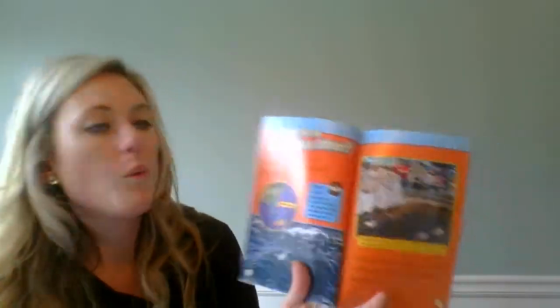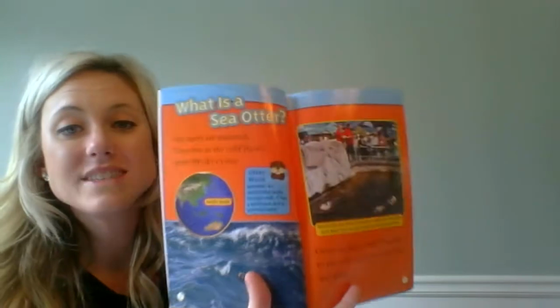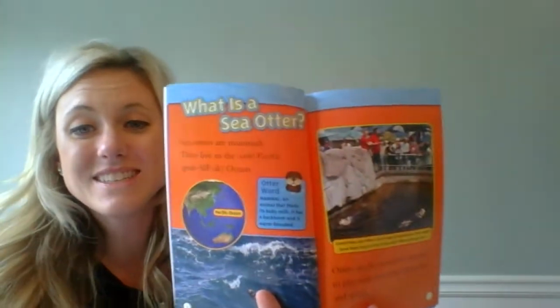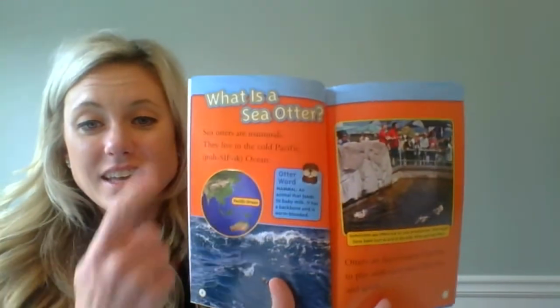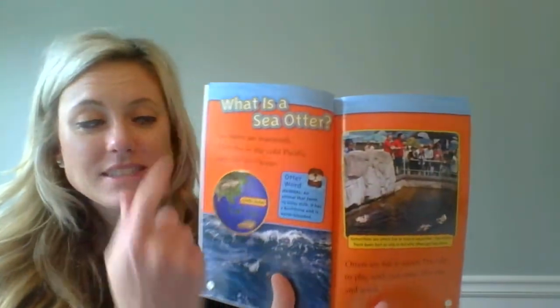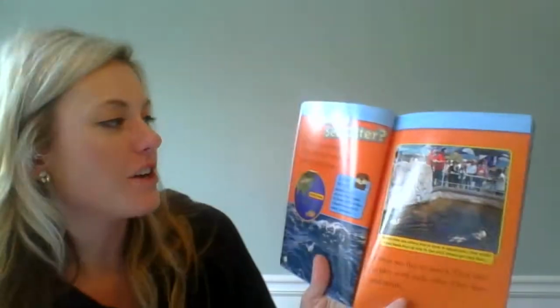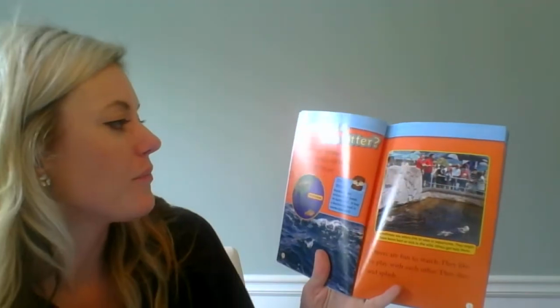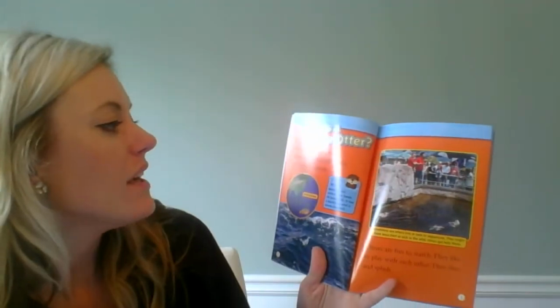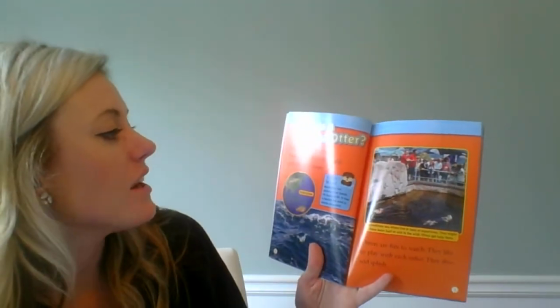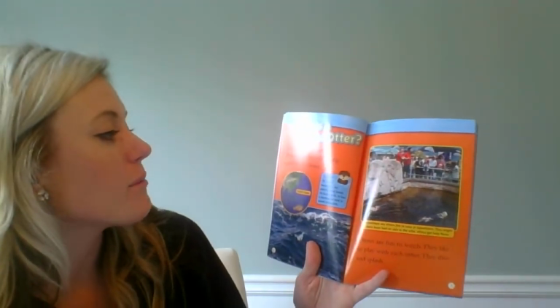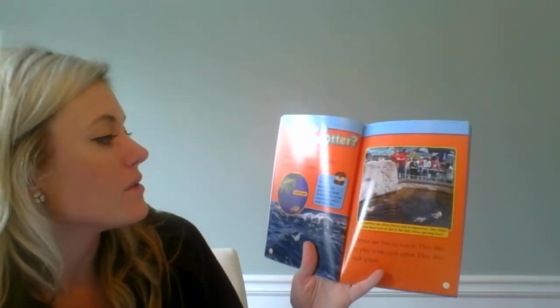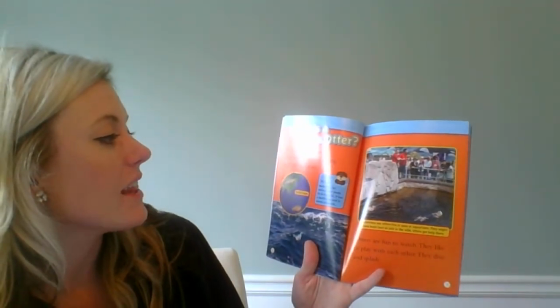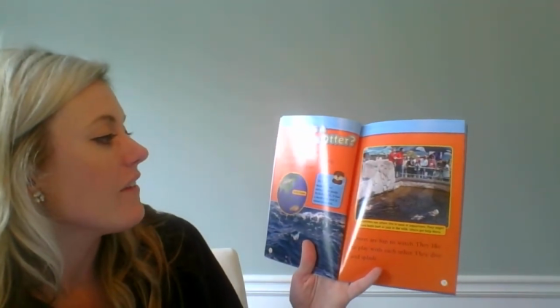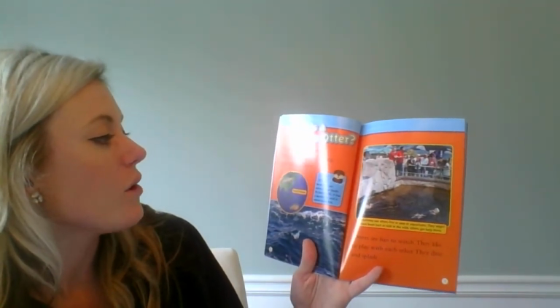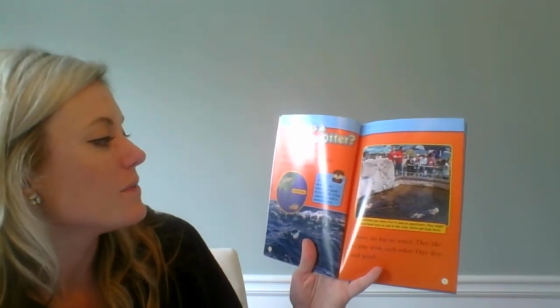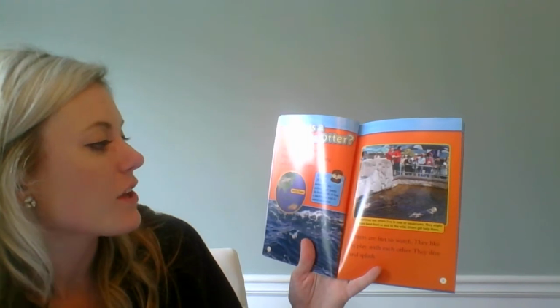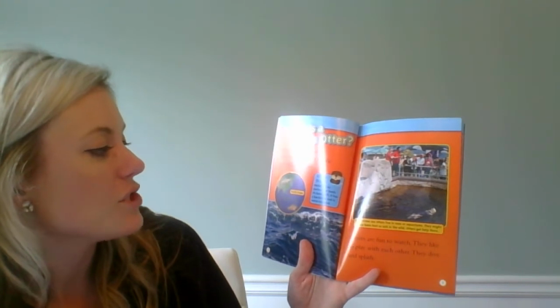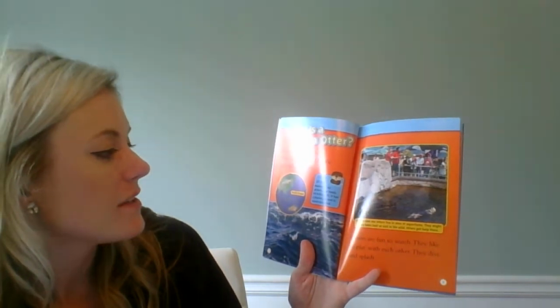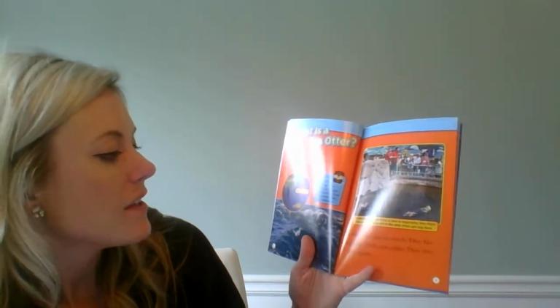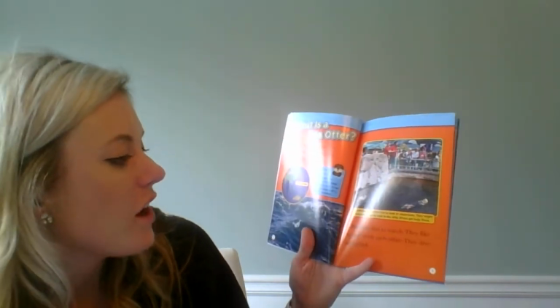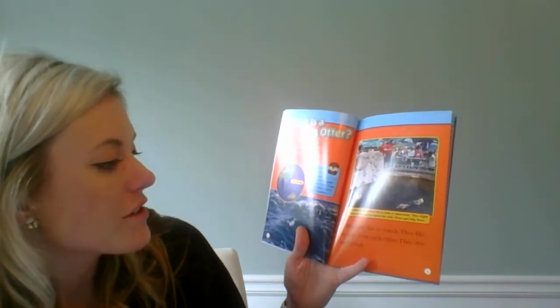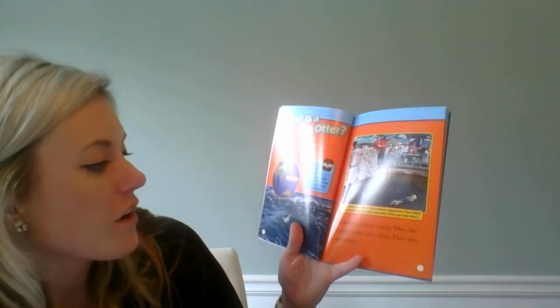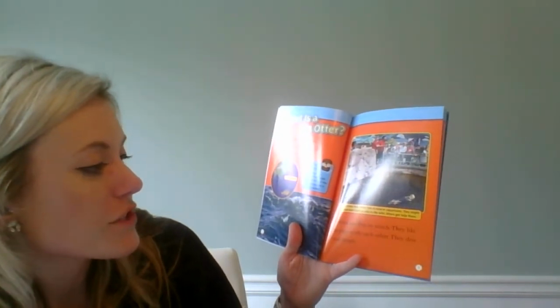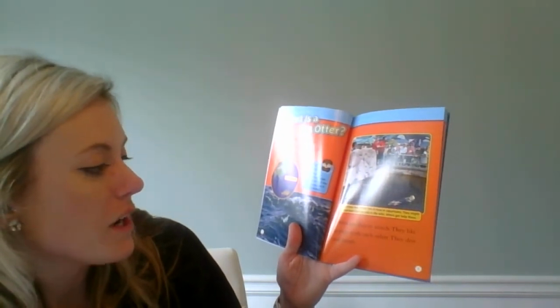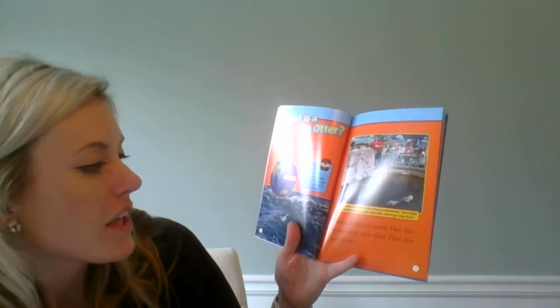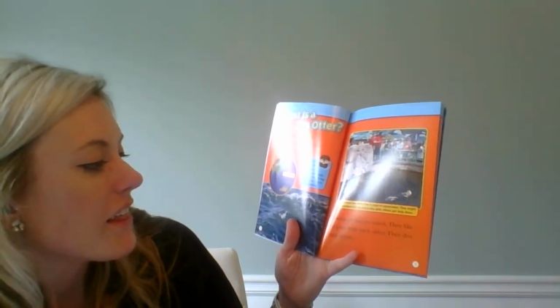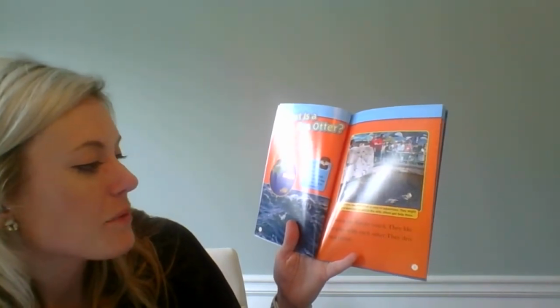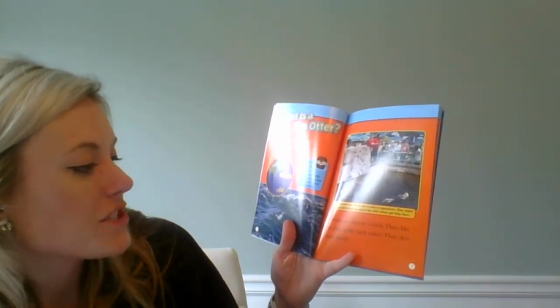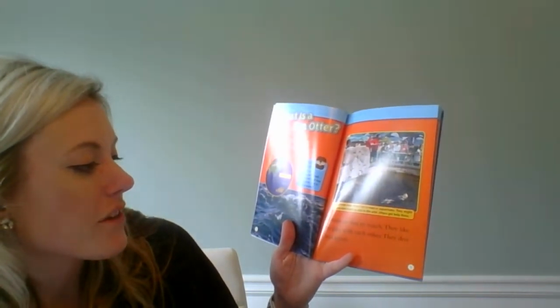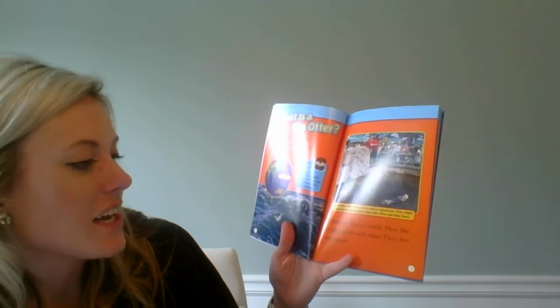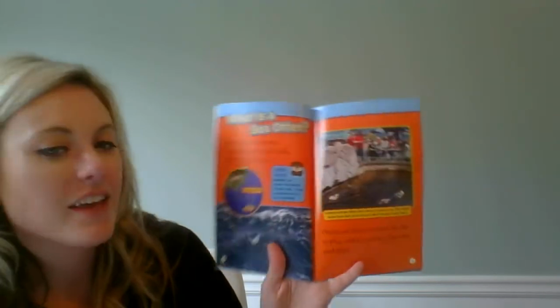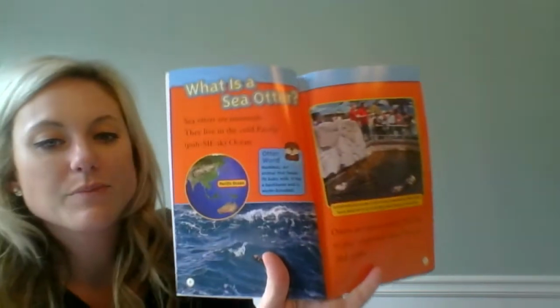What is a sea otter? Sea otters are mammals. They live in the cold Pacific Ocean. Otters are fun to watch — they like to play with each other. They dive and splash.